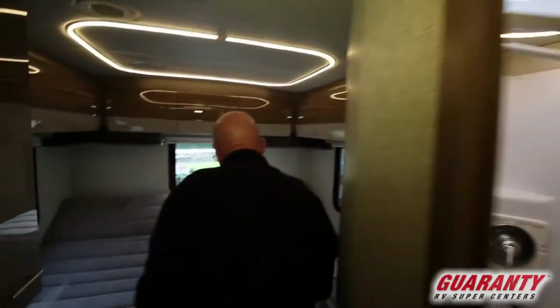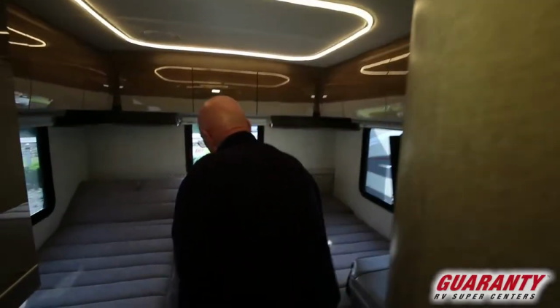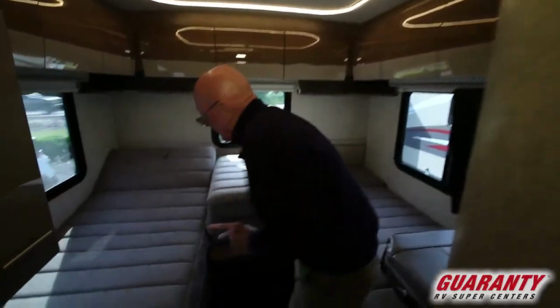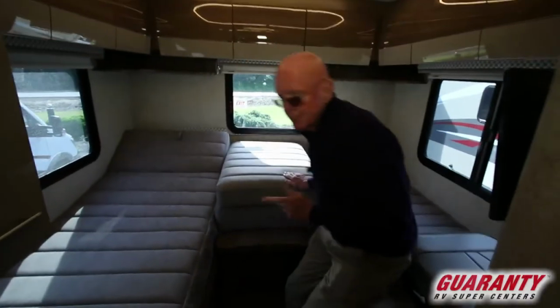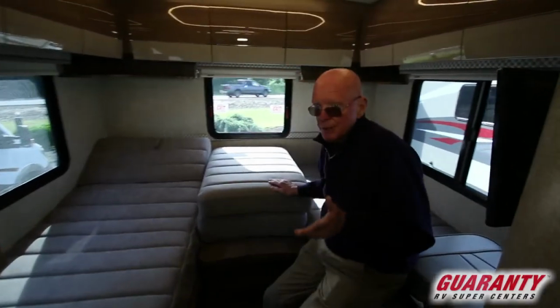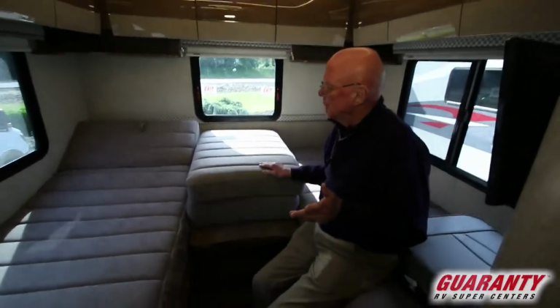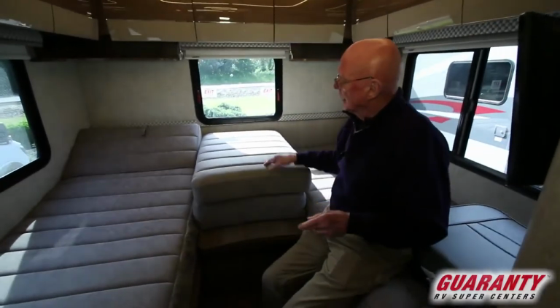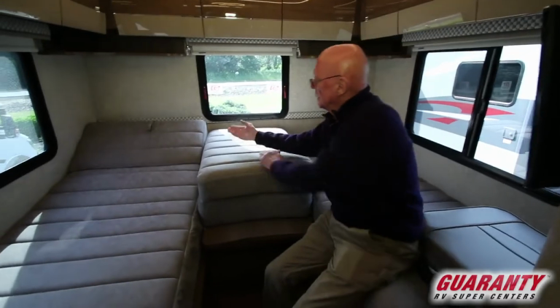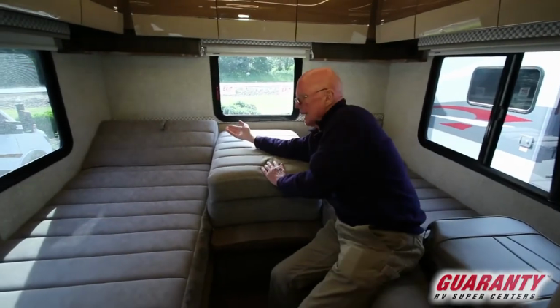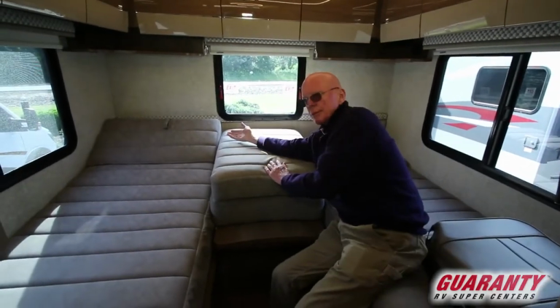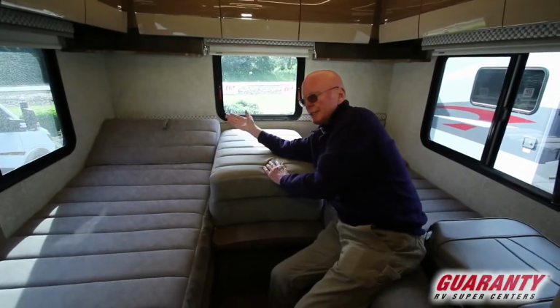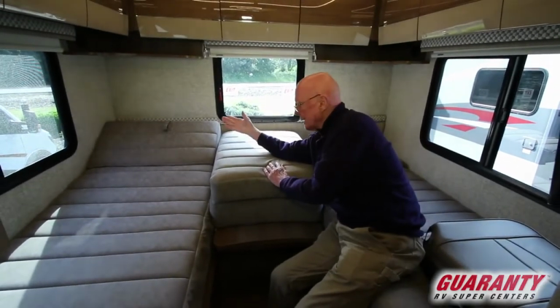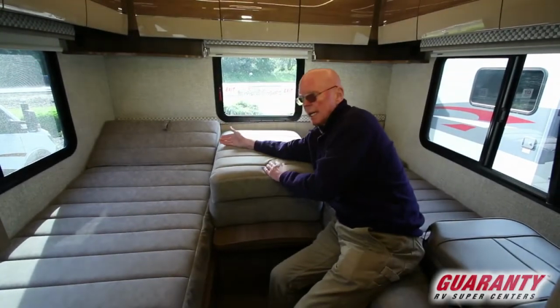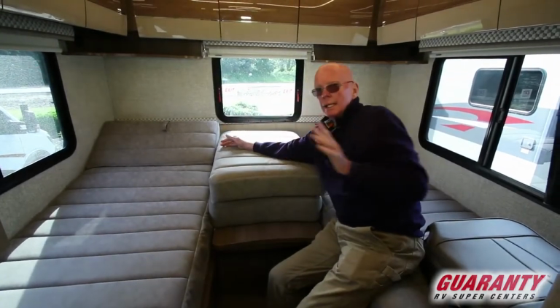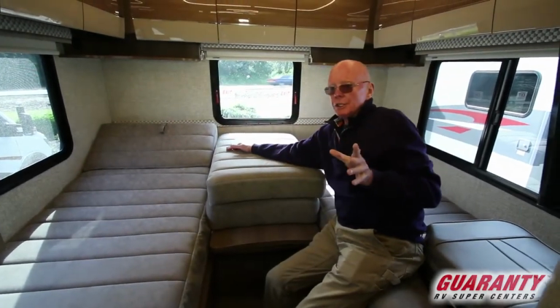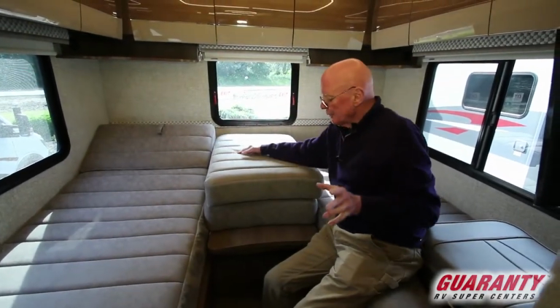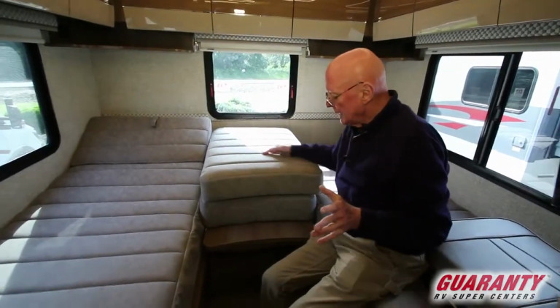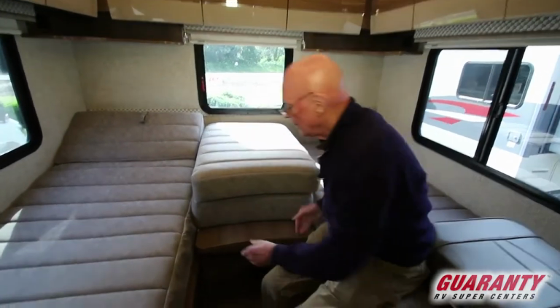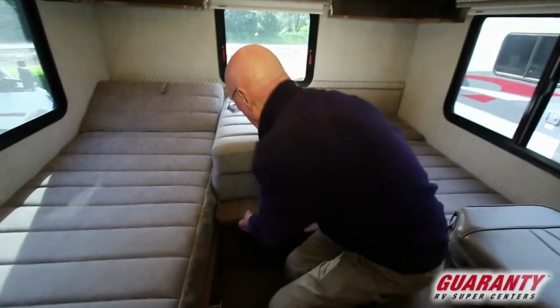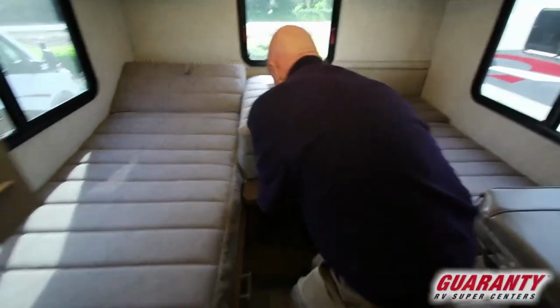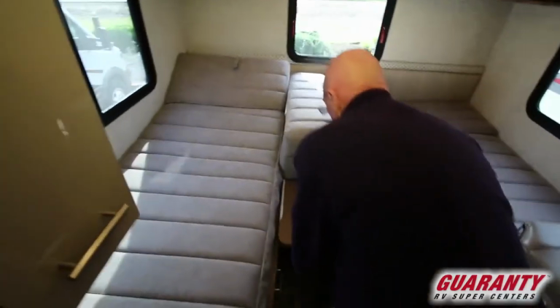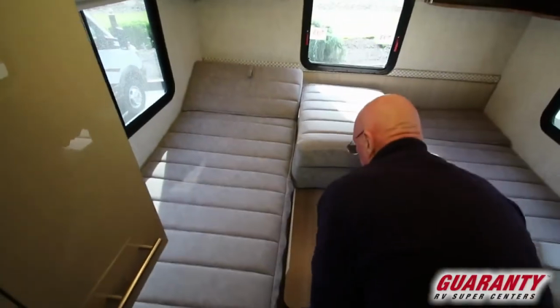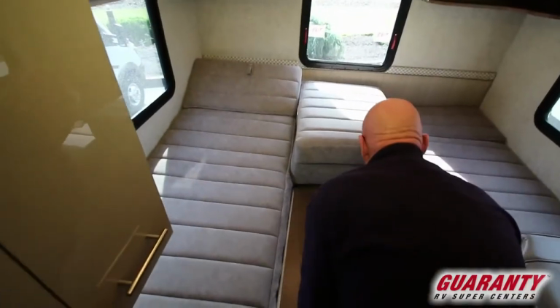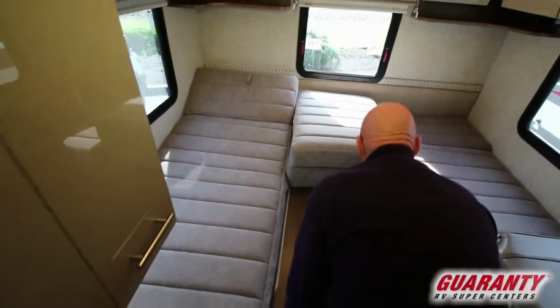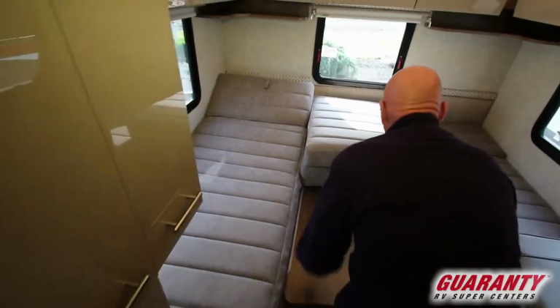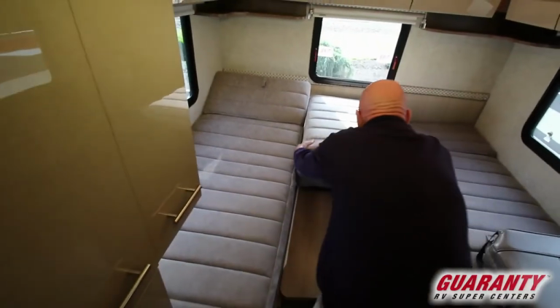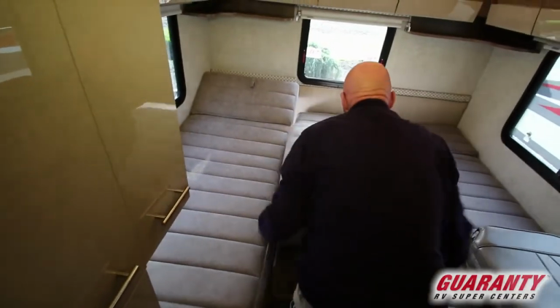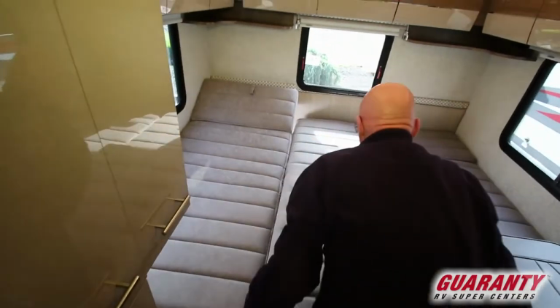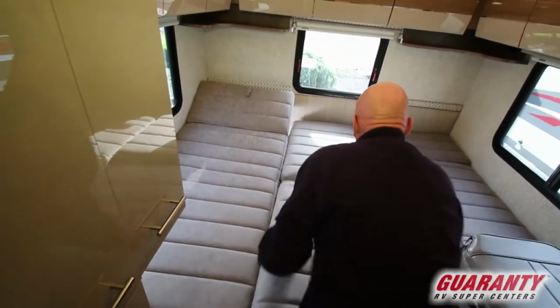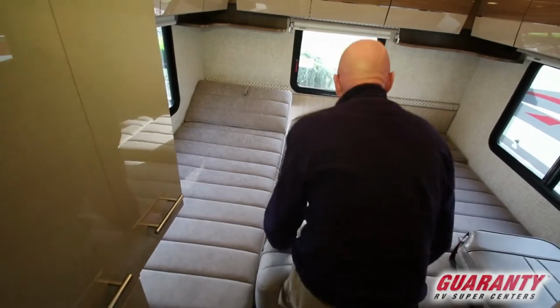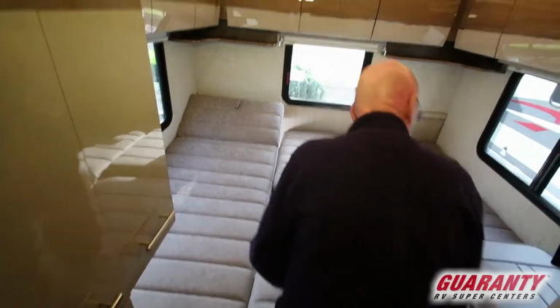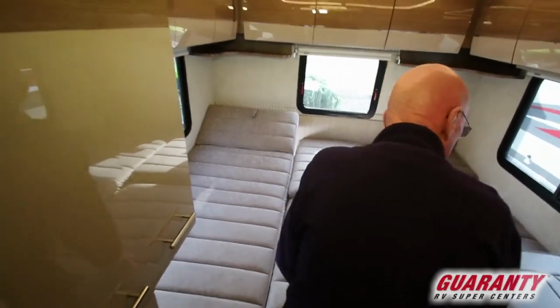In the bedroom area here, this is a twin bed model. Notice the head of the bed — we can actually tilt that up, recline, and watch the television set. And if we want, we can just pull this out and make this into a very large bed.